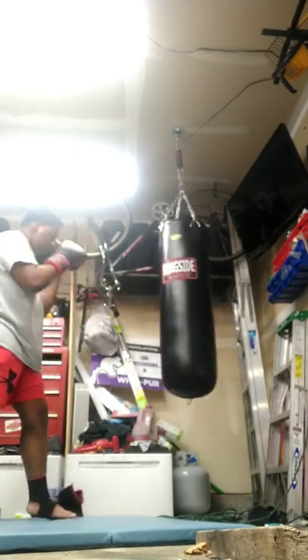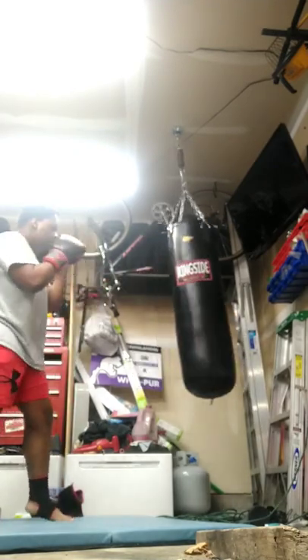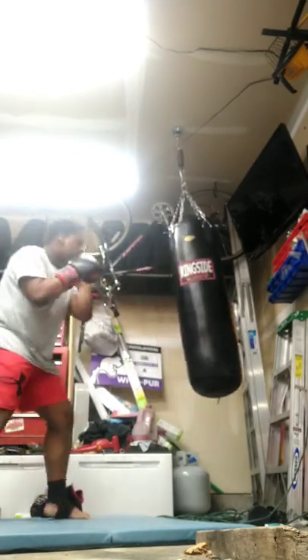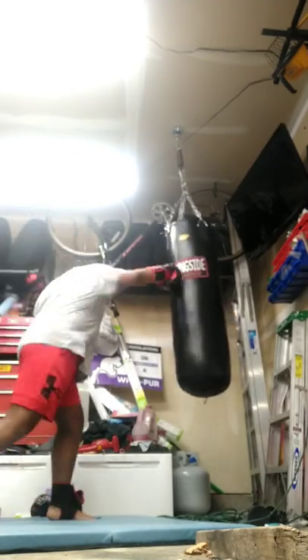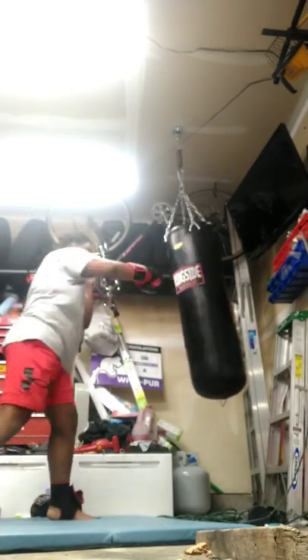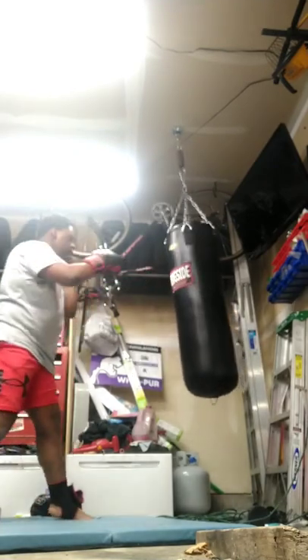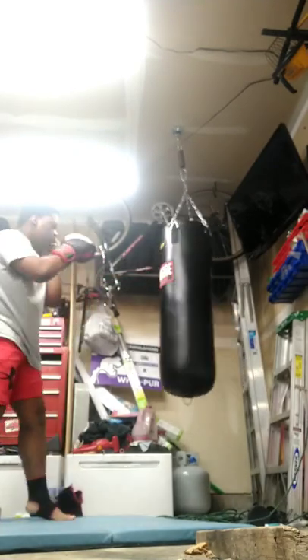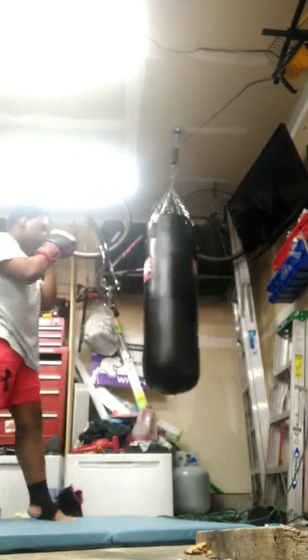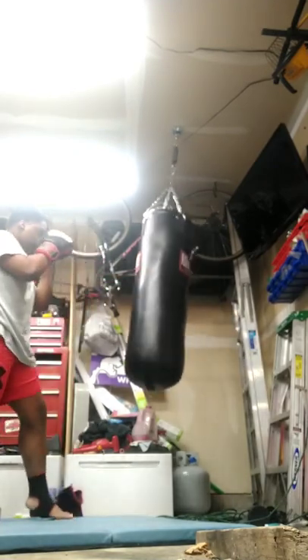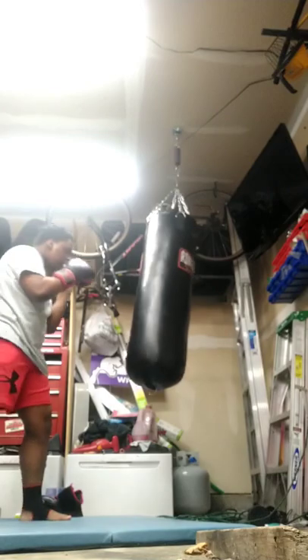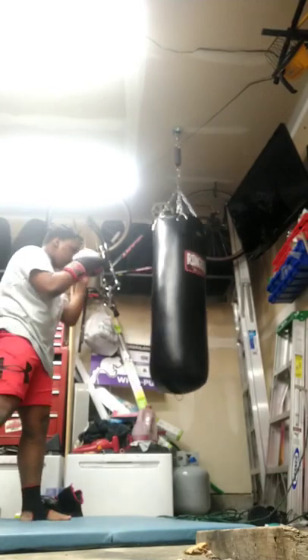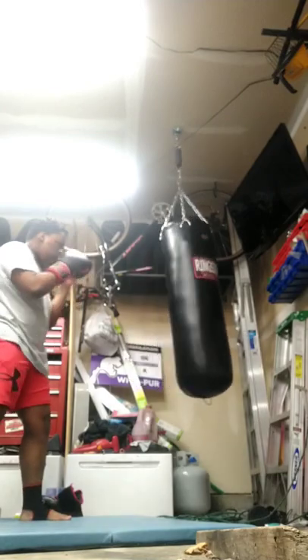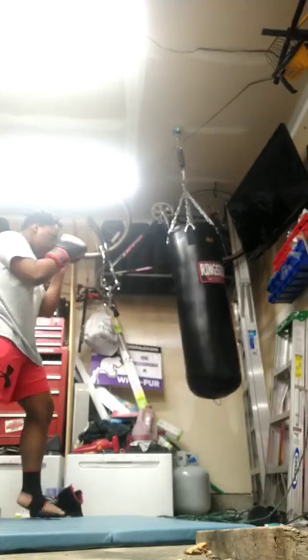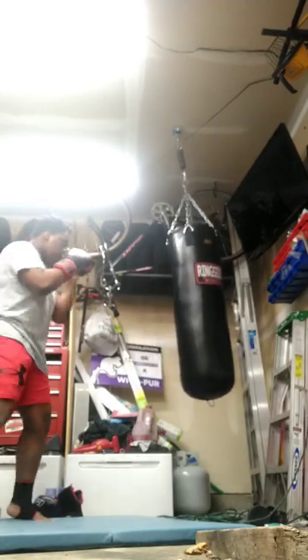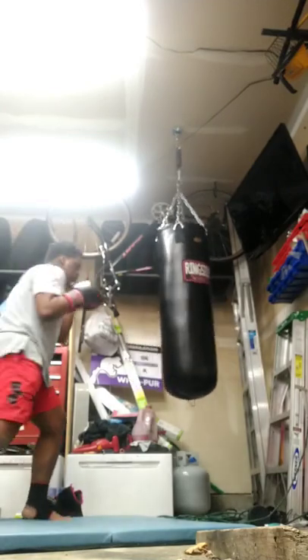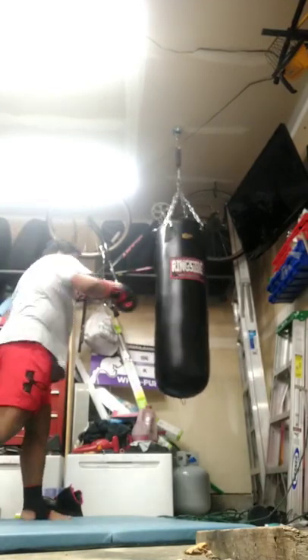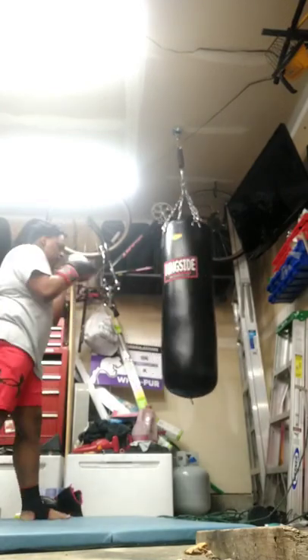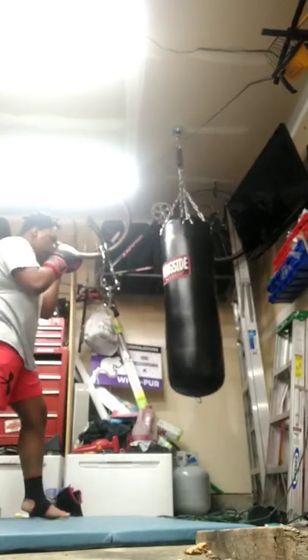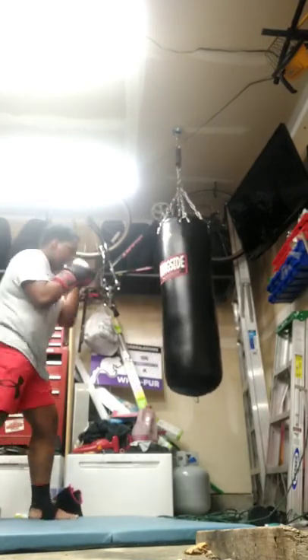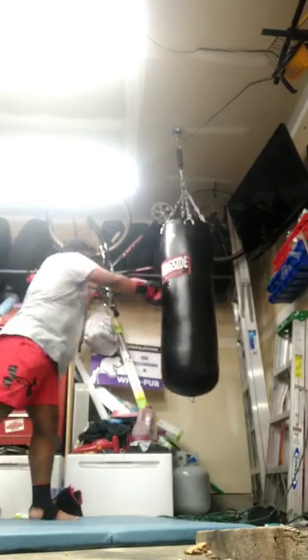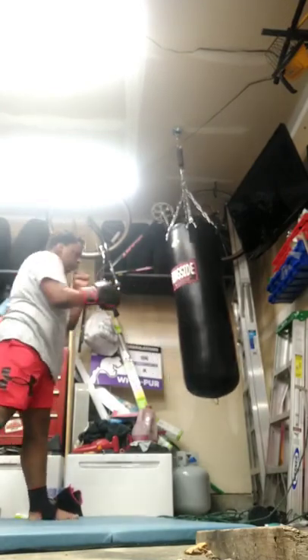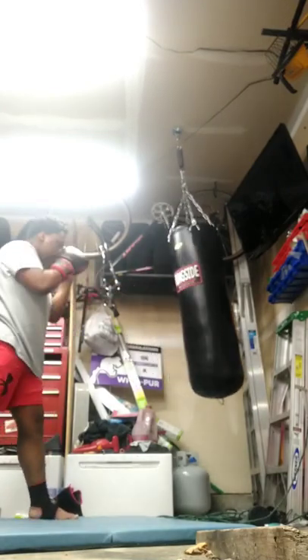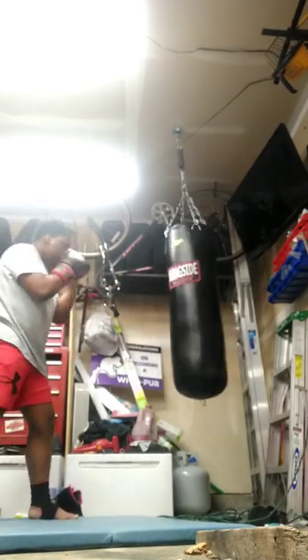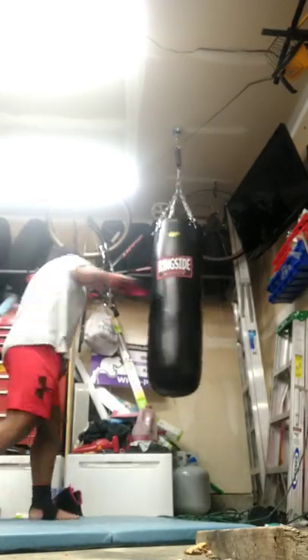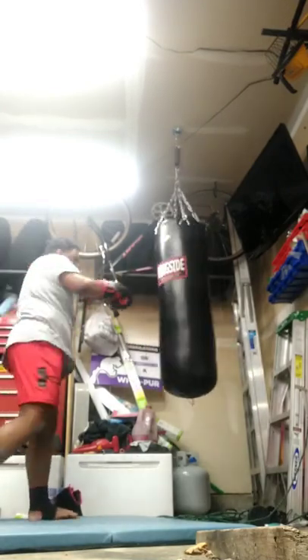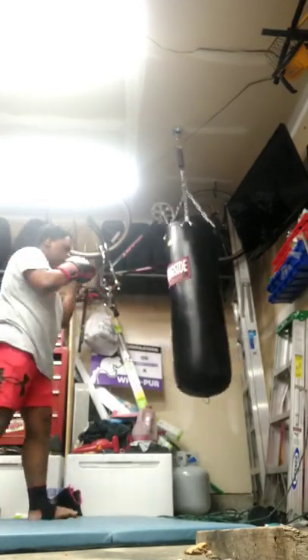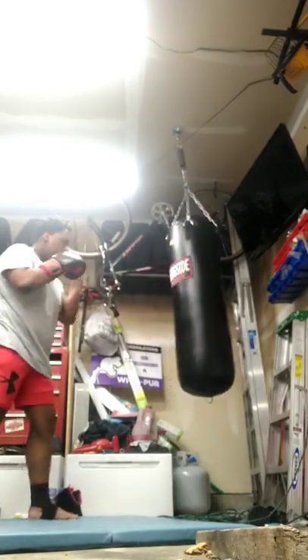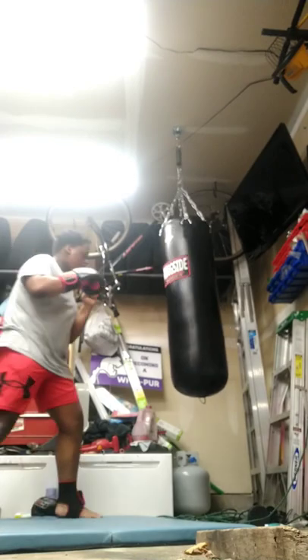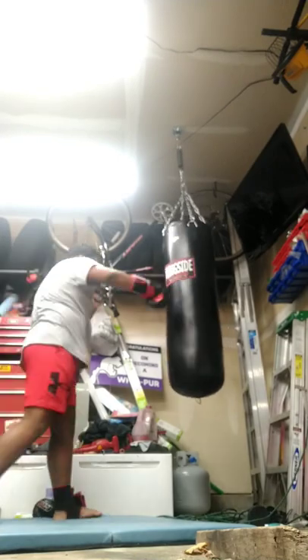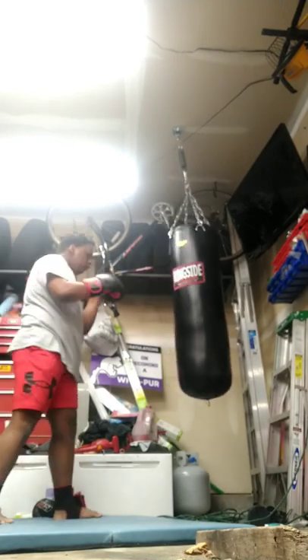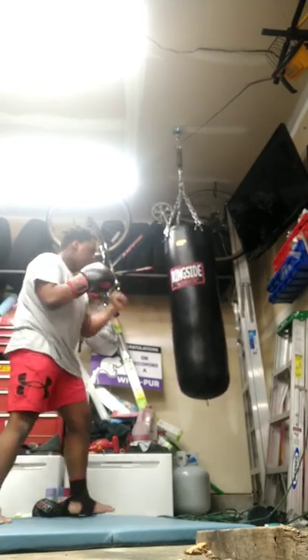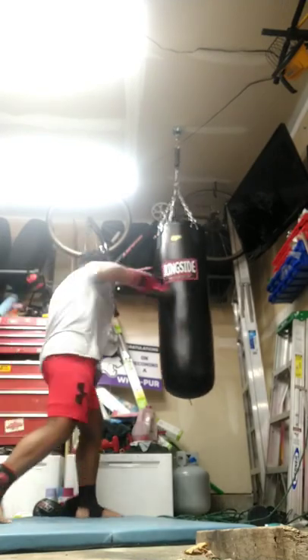First, you're going to want to just start by throwing straight punches by turning your fist over and not flaring out your arms. That way you can get a lot of speed and power.